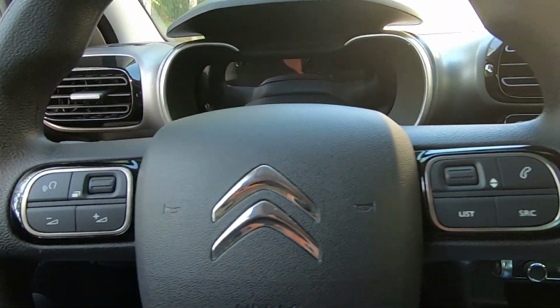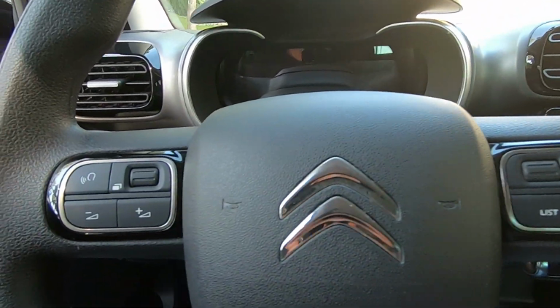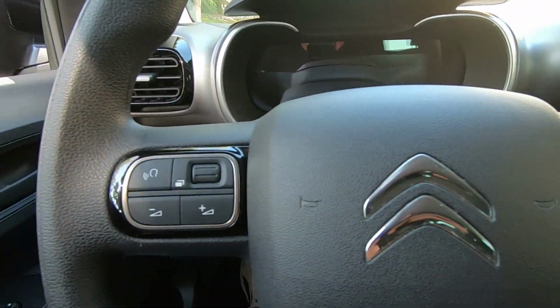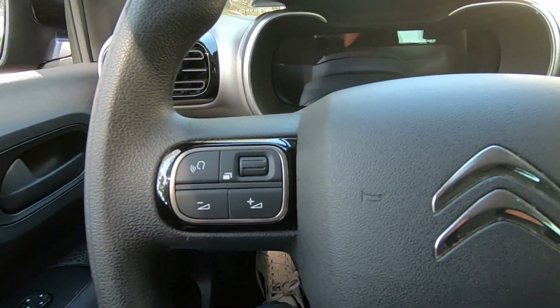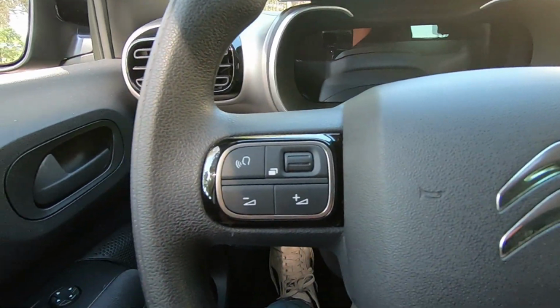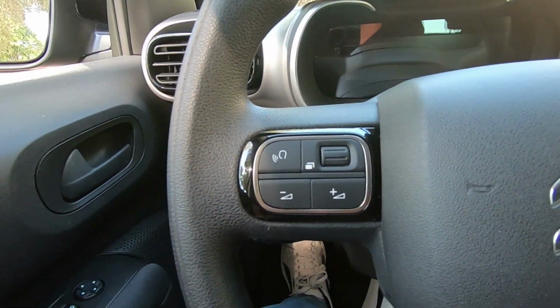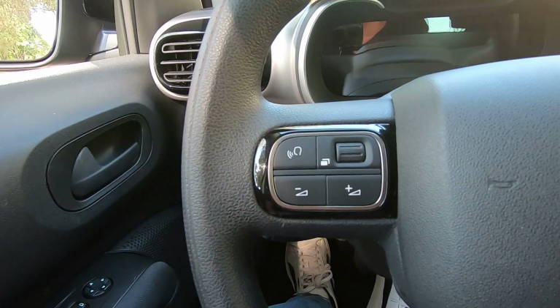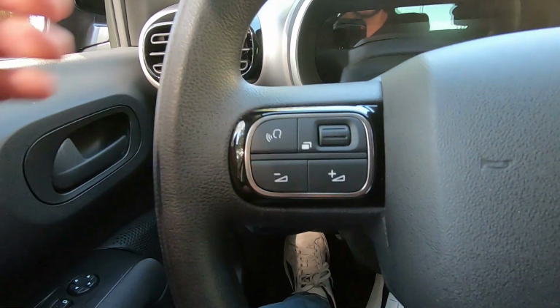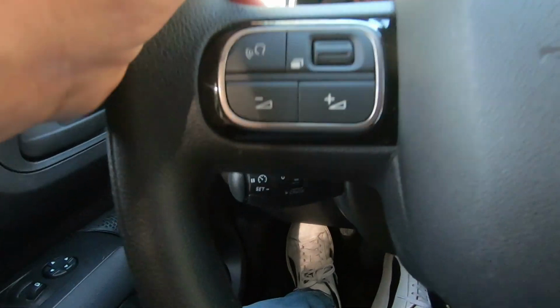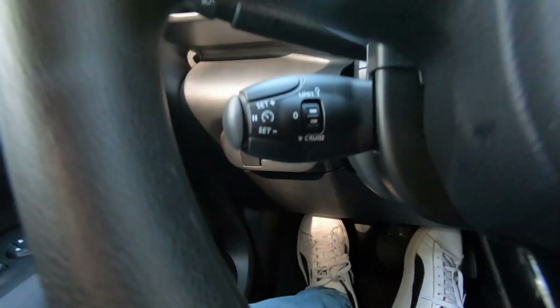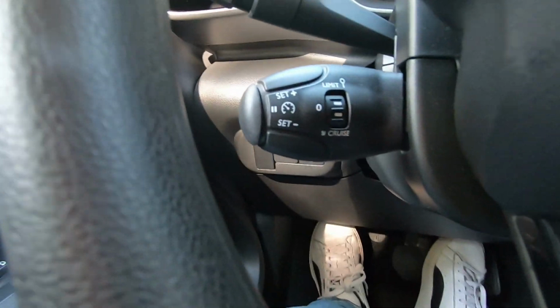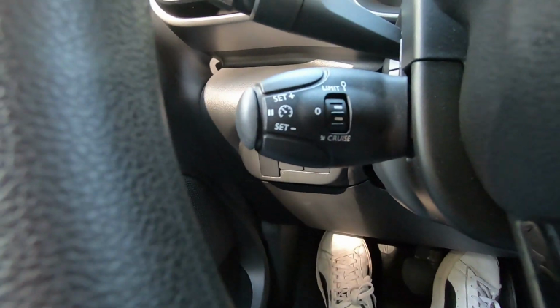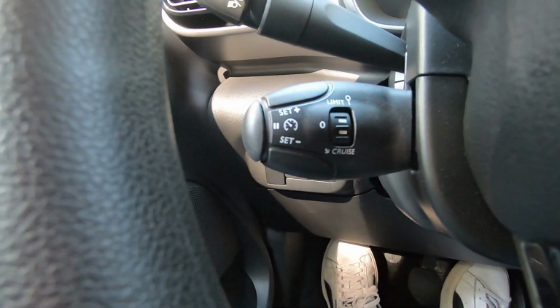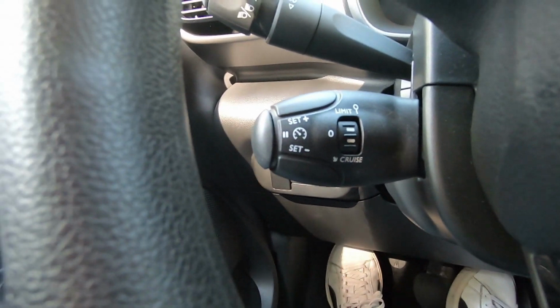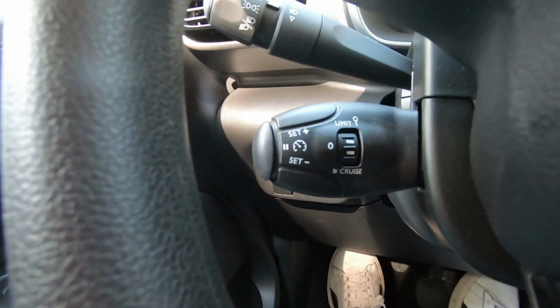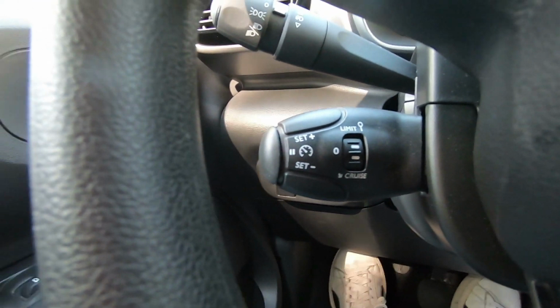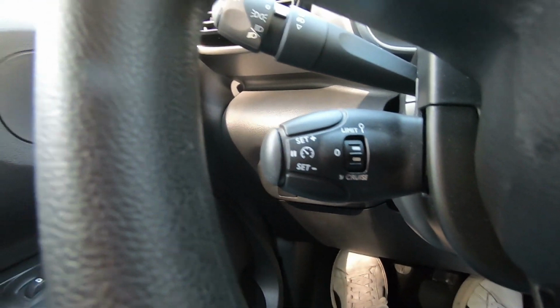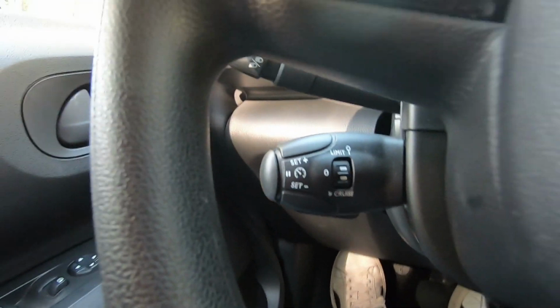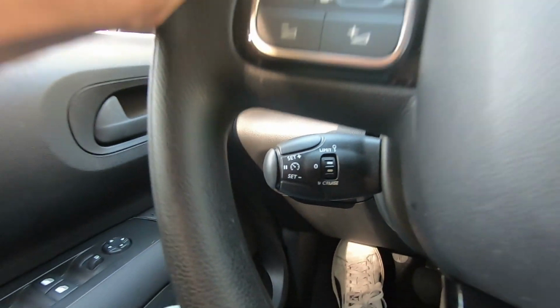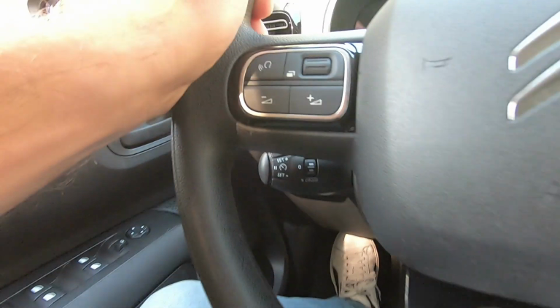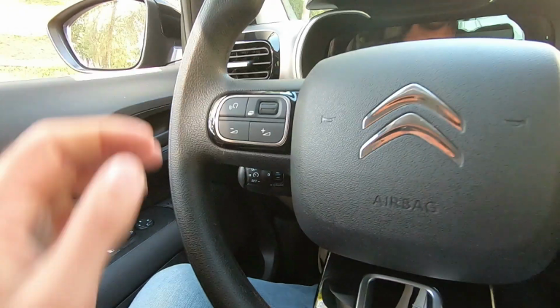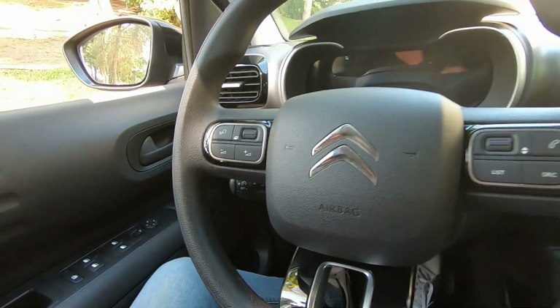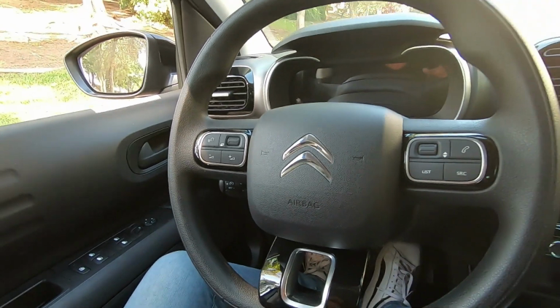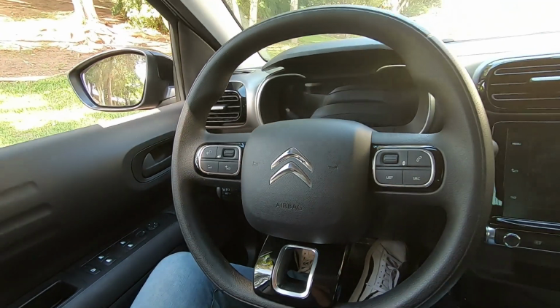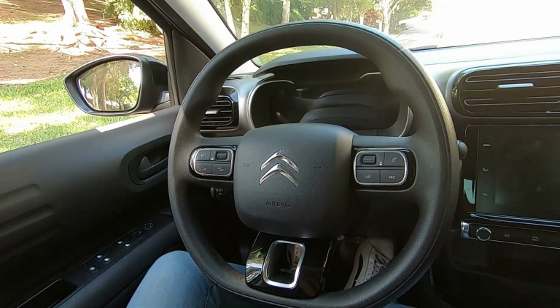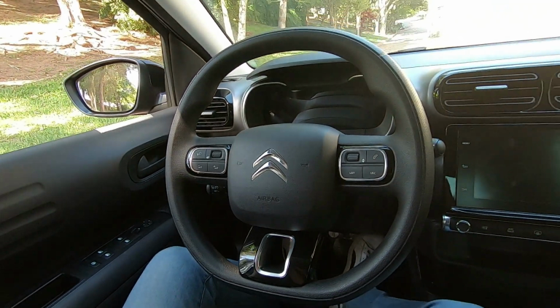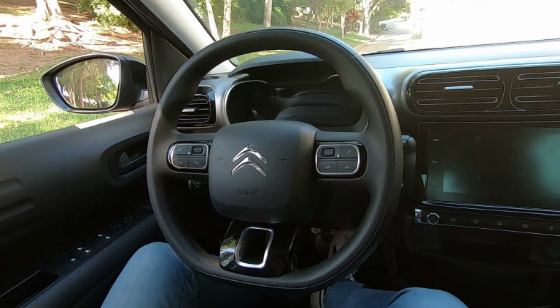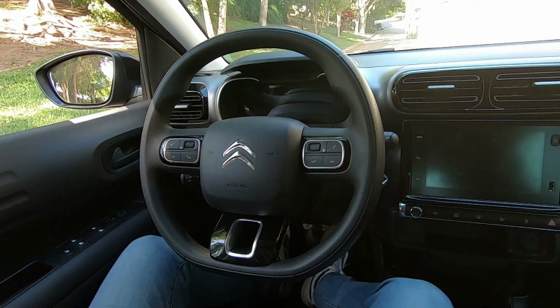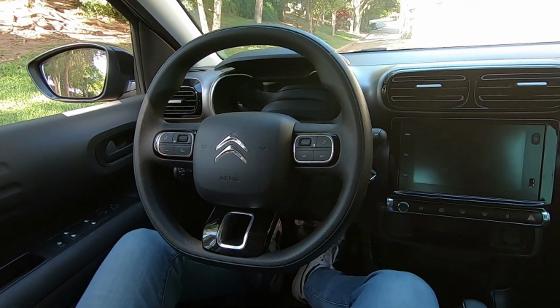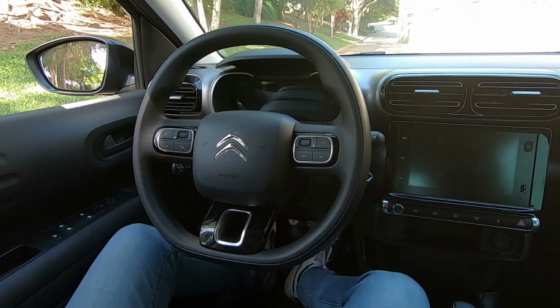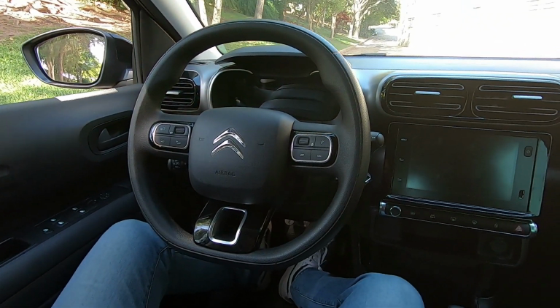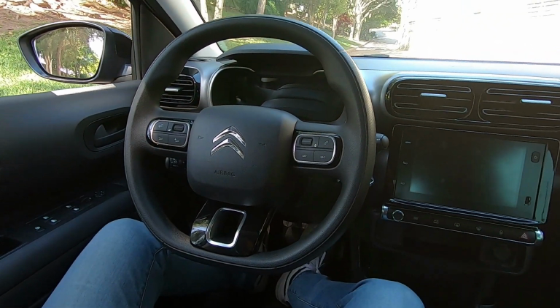Telefone, comando de voz e computador de bordo. Aqui atrás, aquela aleta antiquada da Citroën, que é piloto automático e limitador de velocidade, e ele já vem com regulagem de altura e profundidade.